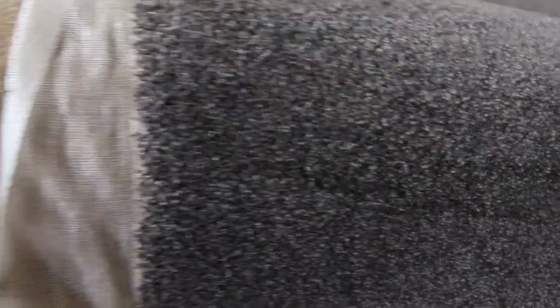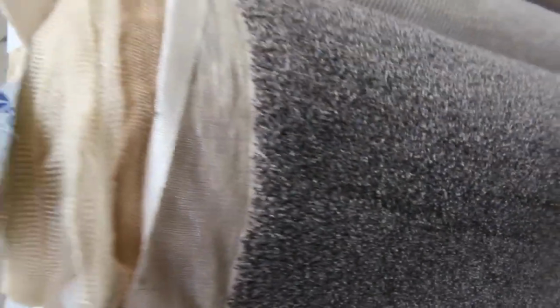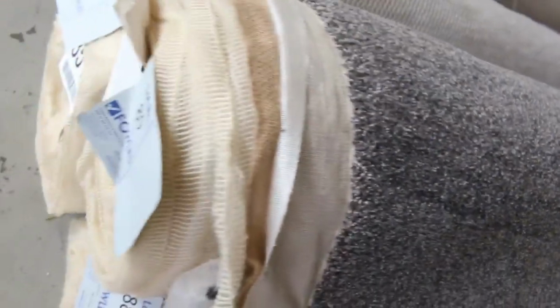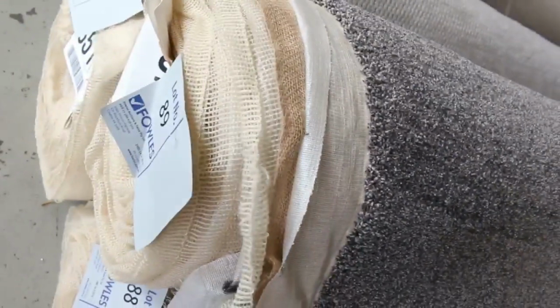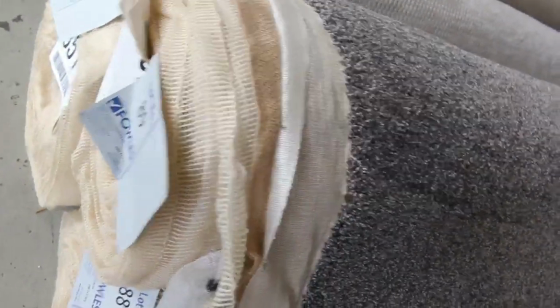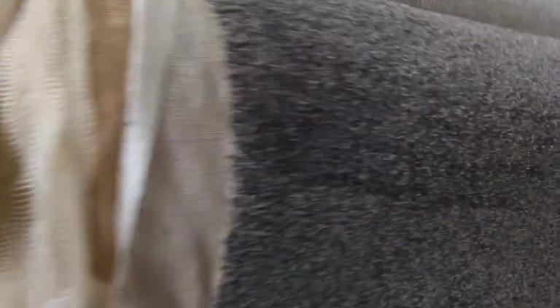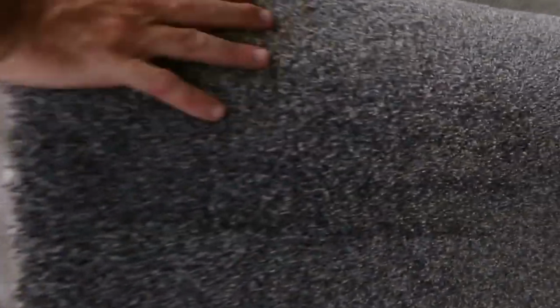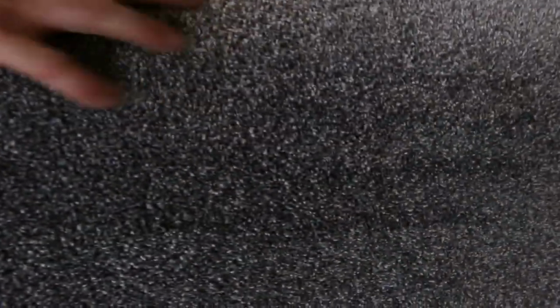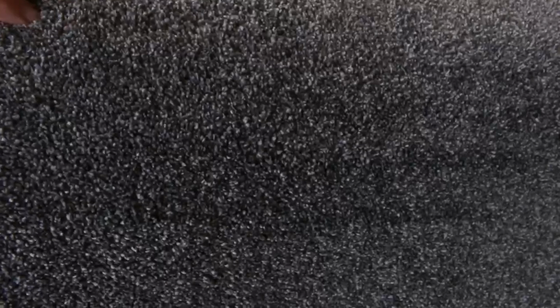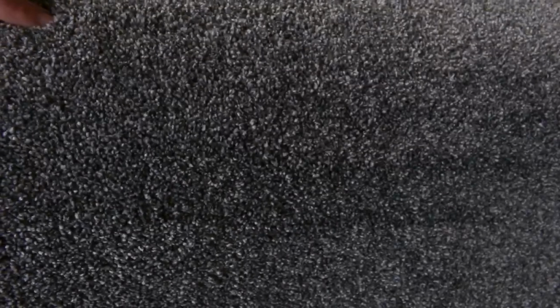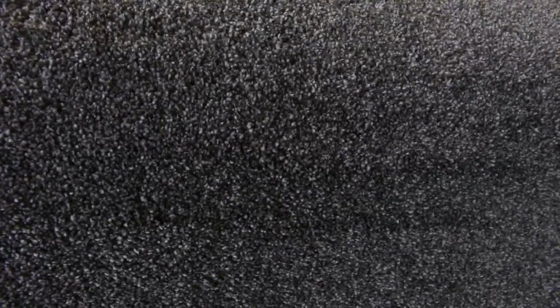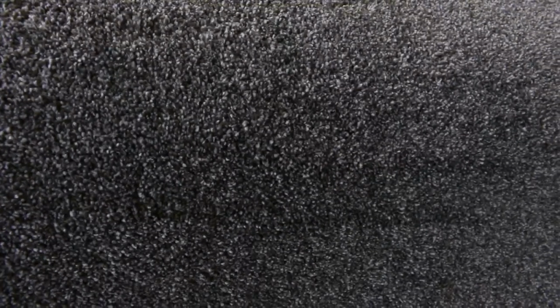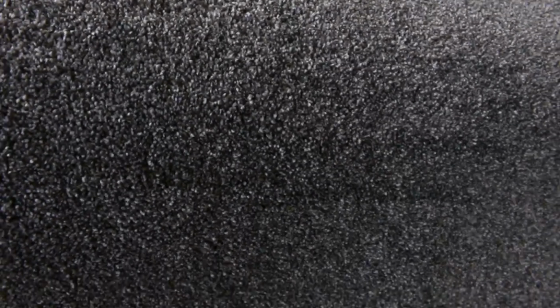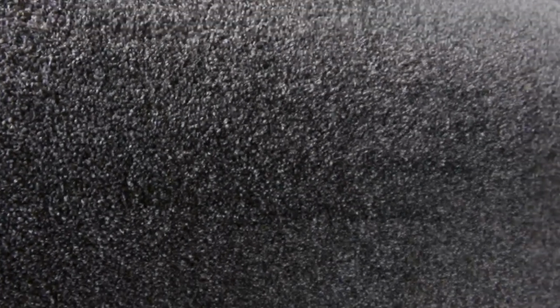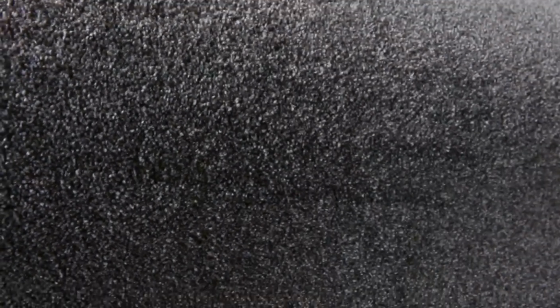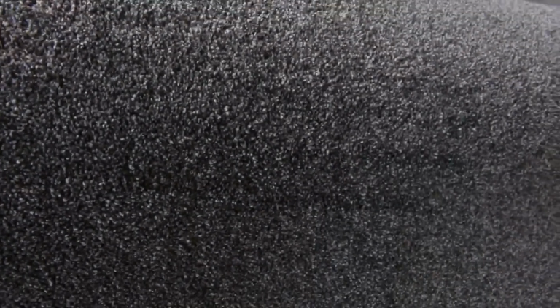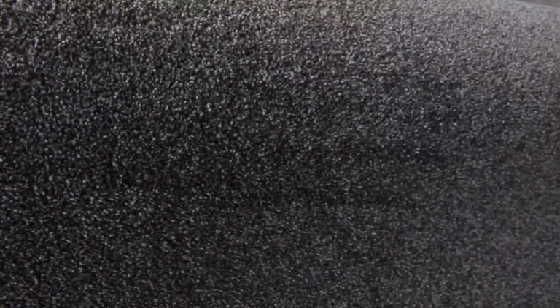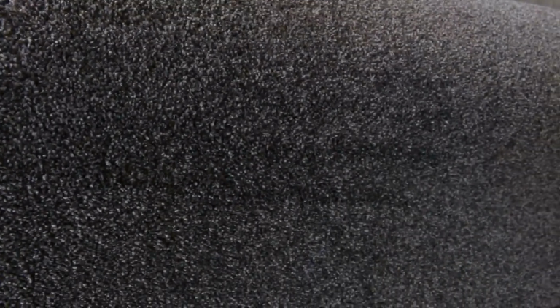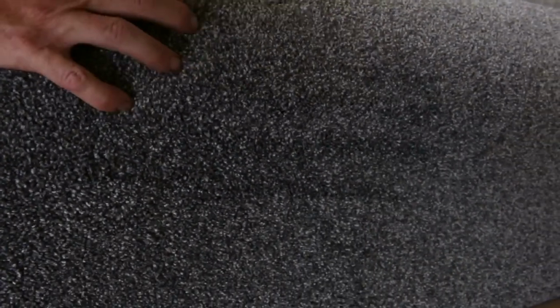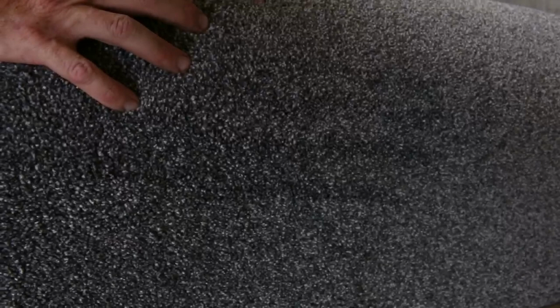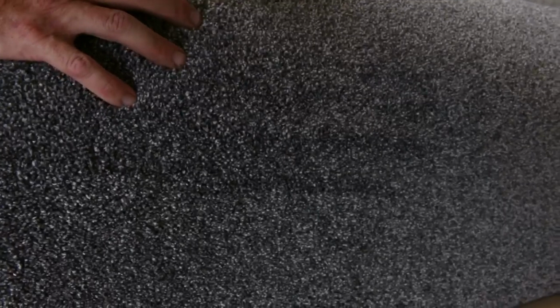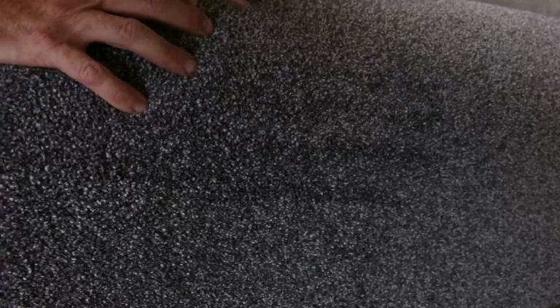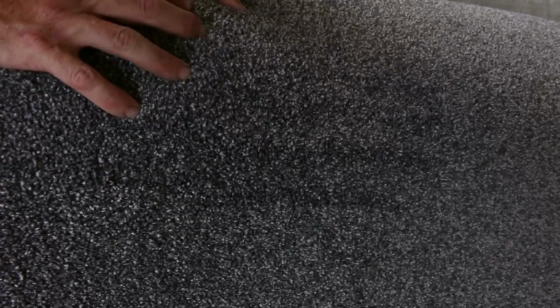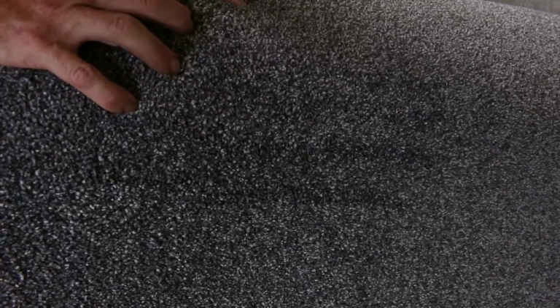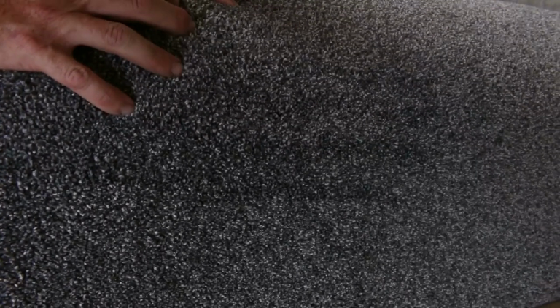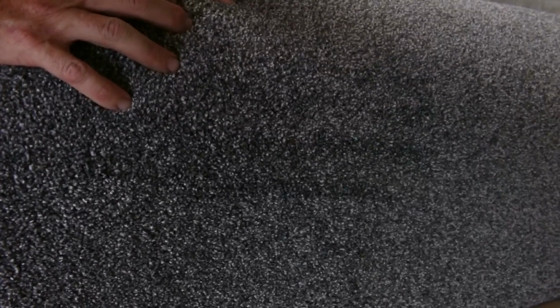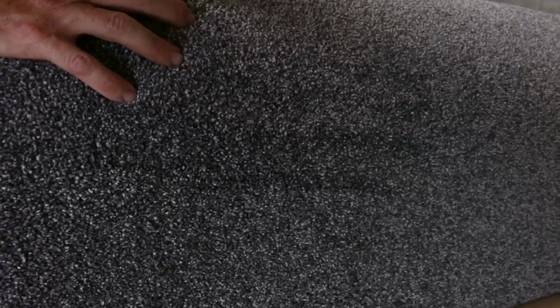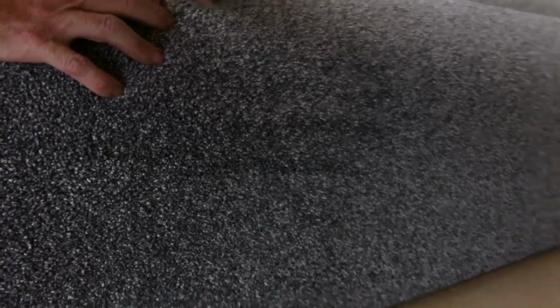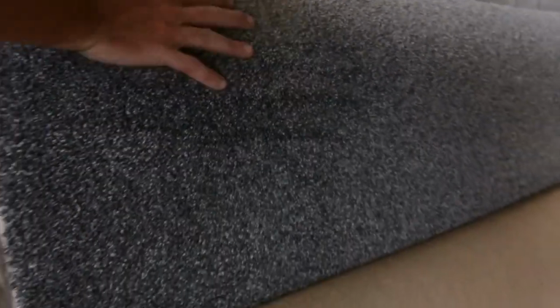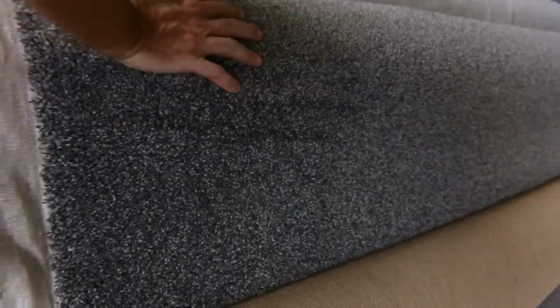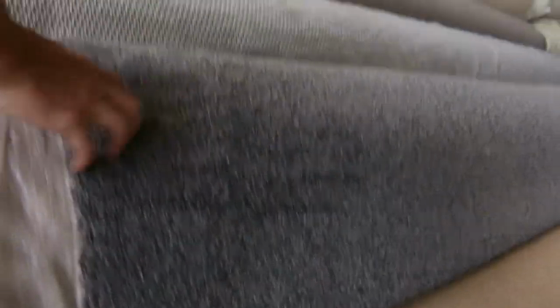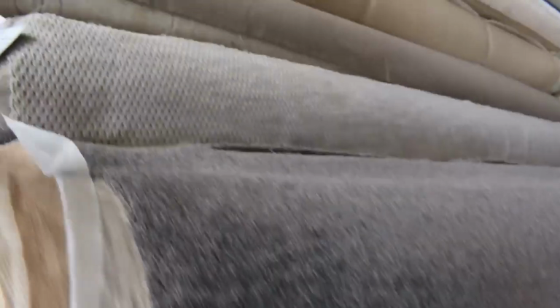That one, lot numbers 88, 89 and 90 — they're all the same, so we'll put all three up together. That'll give you a good amount — absolutely enough for a house-sized coverage. And I reckon a carpet like that, in that colour, would sell for around about $30 to $40 a metre, so that's around about $100 a metre off for those ones there.